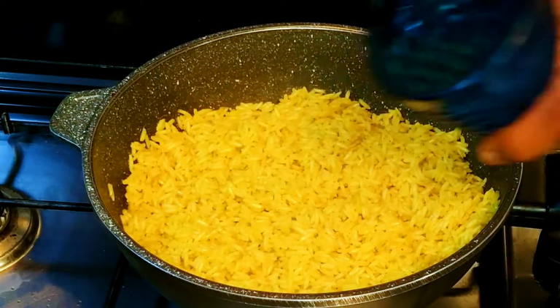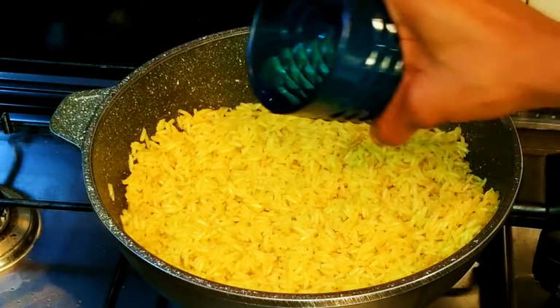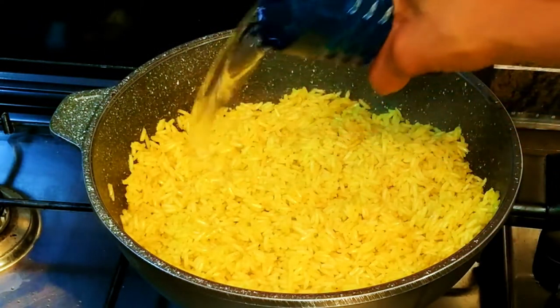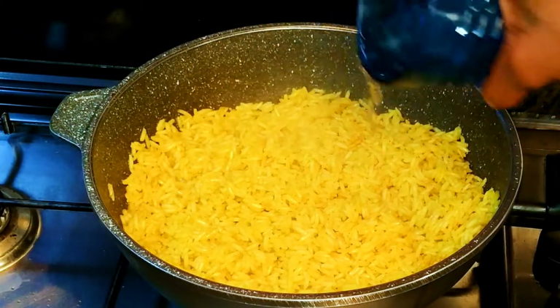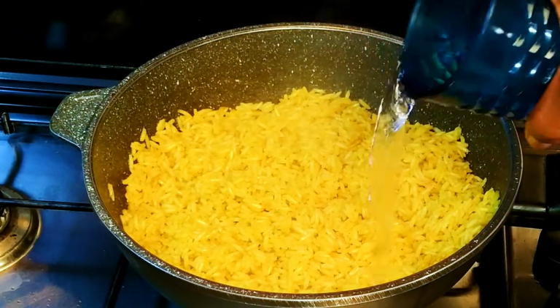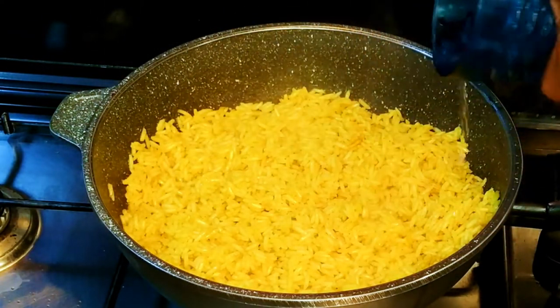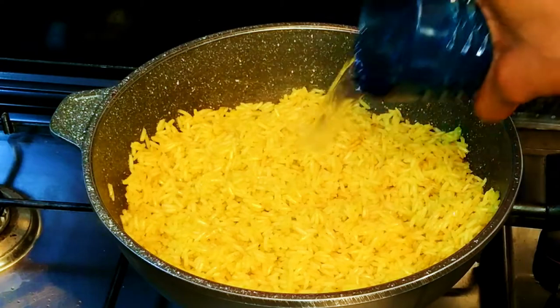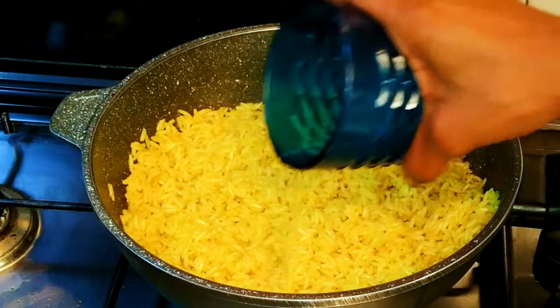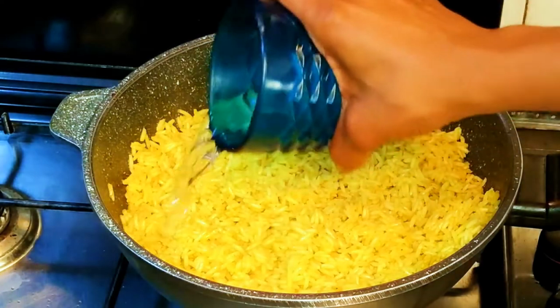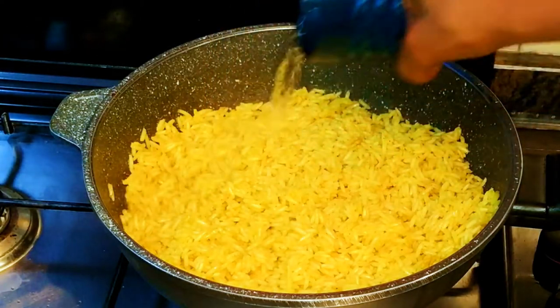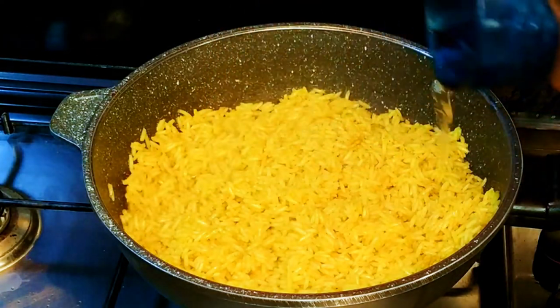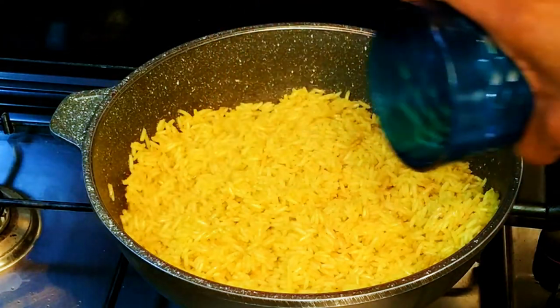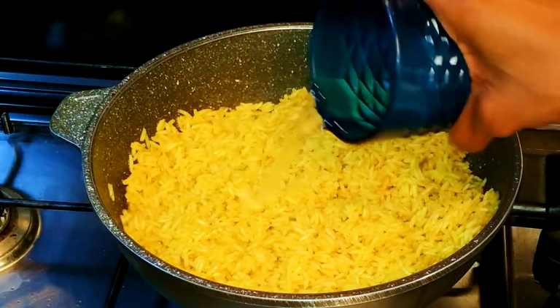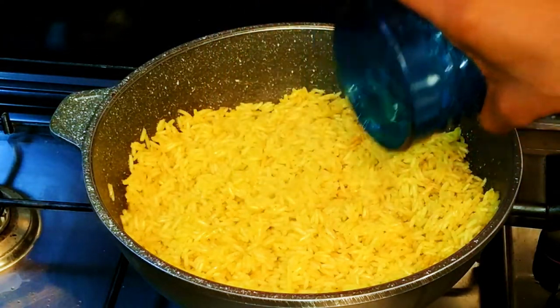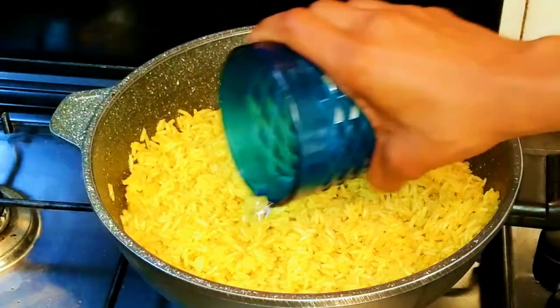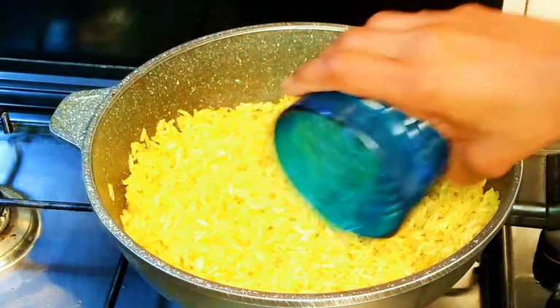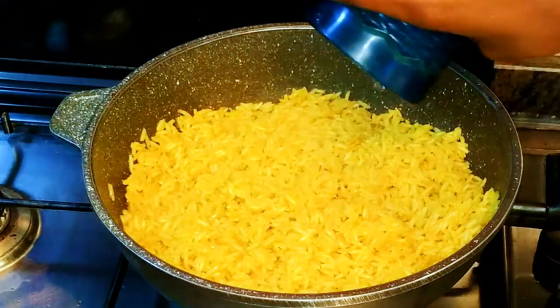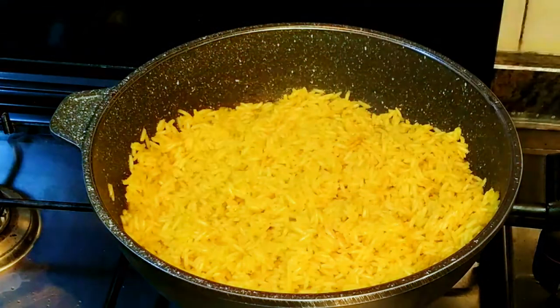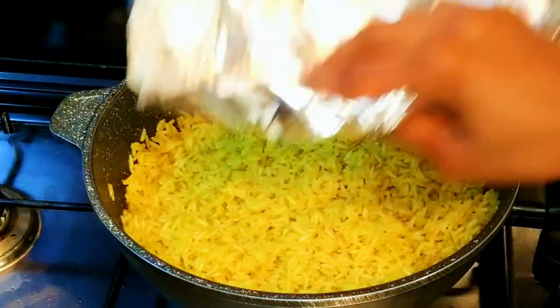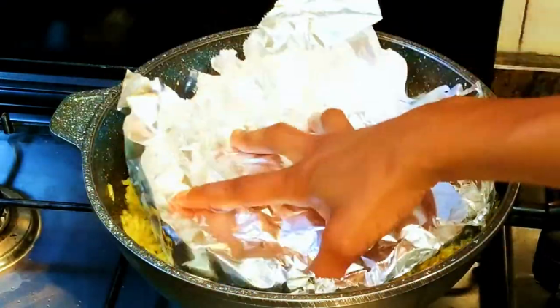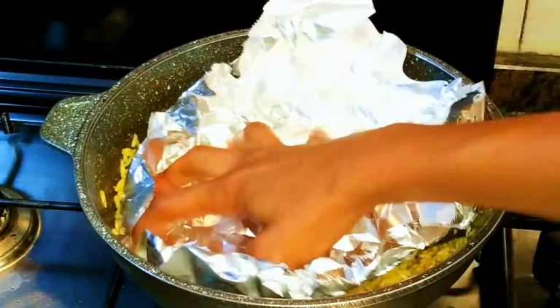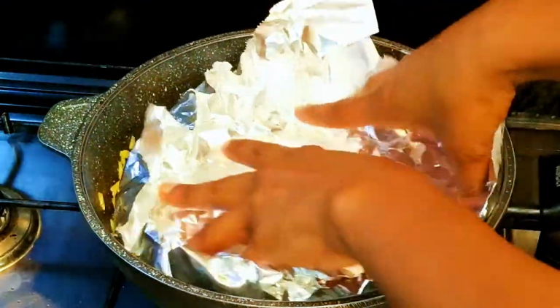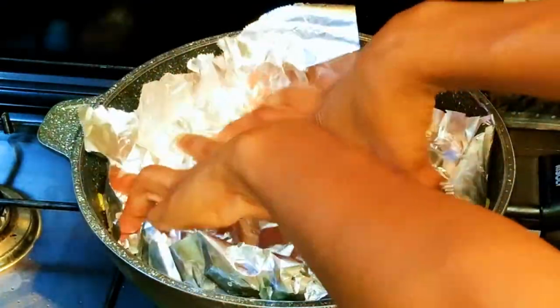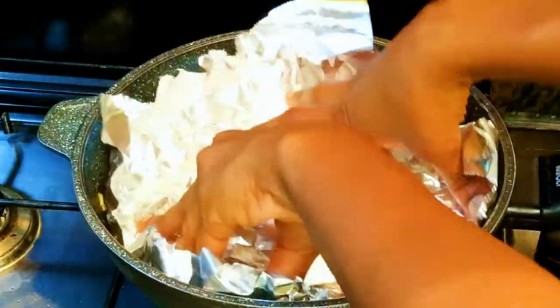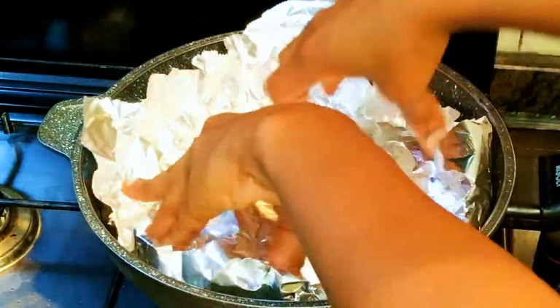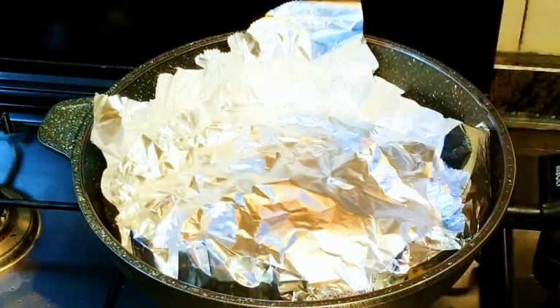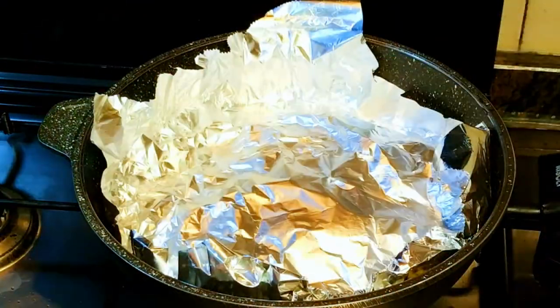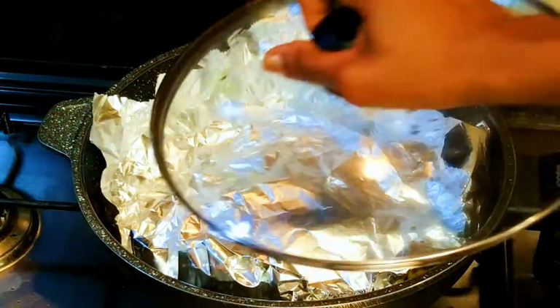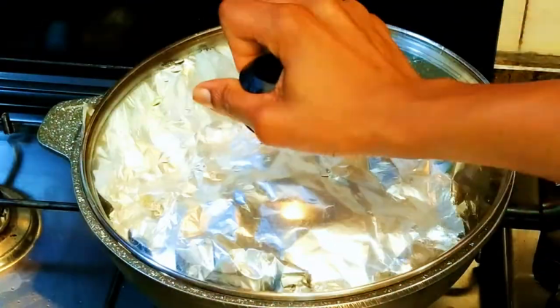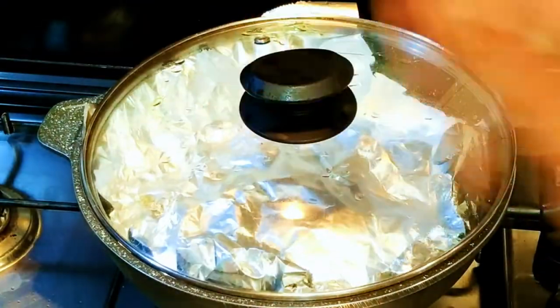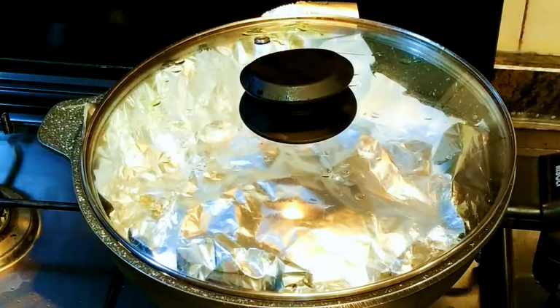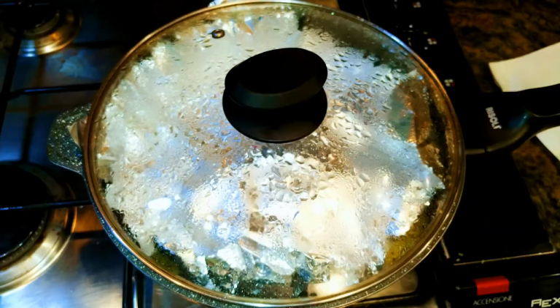I decided I need a little bit more water, so I came in with another quarter cup of water. Then I'll bring in the aluminium foil and leave it to cook for about five more minutes.